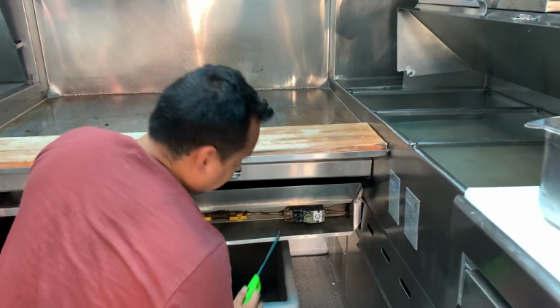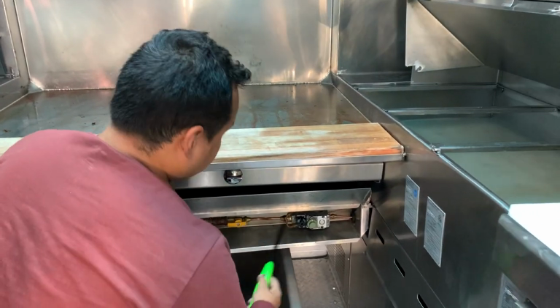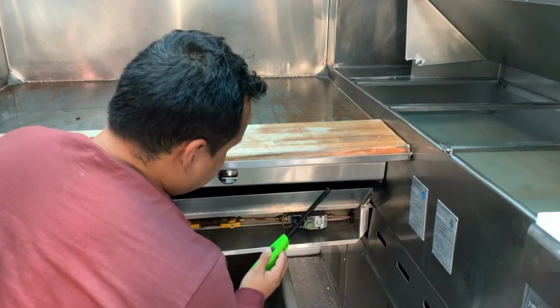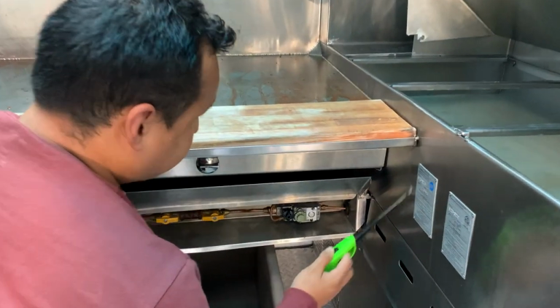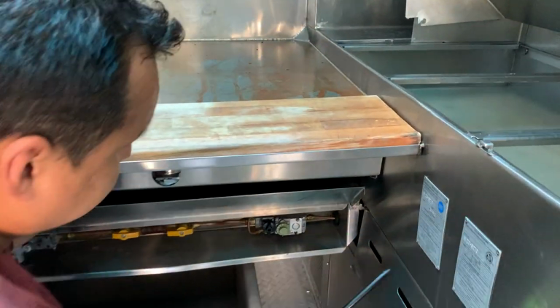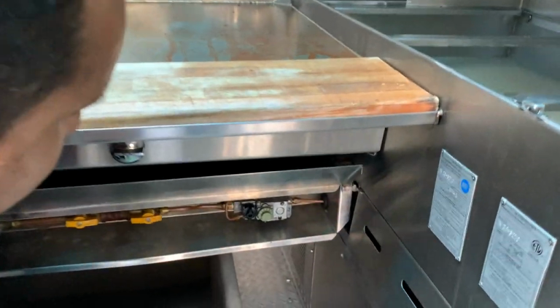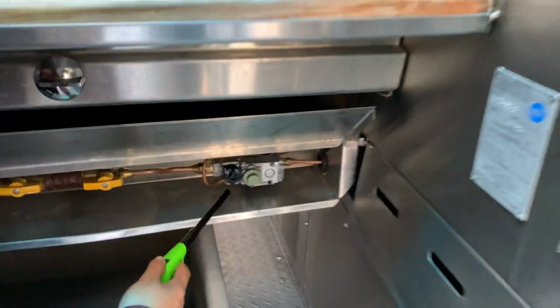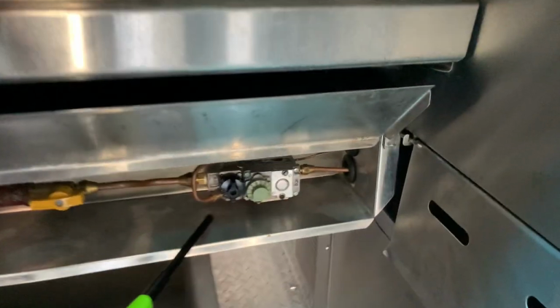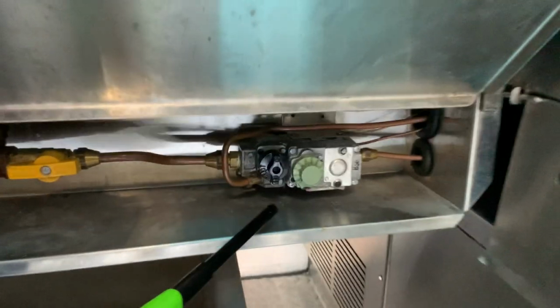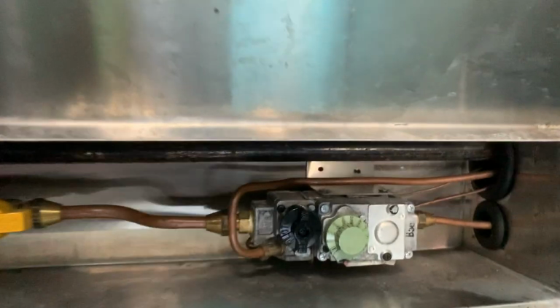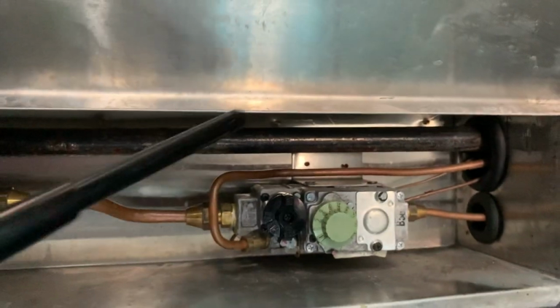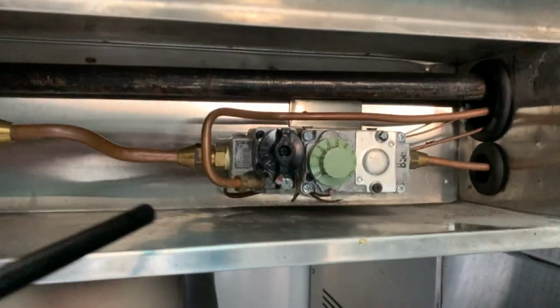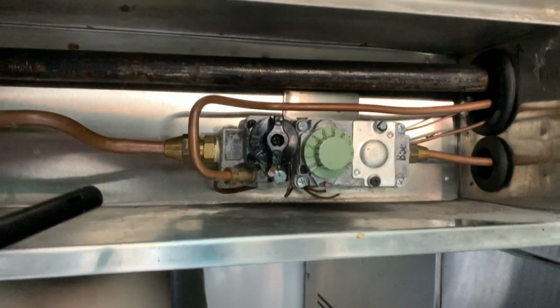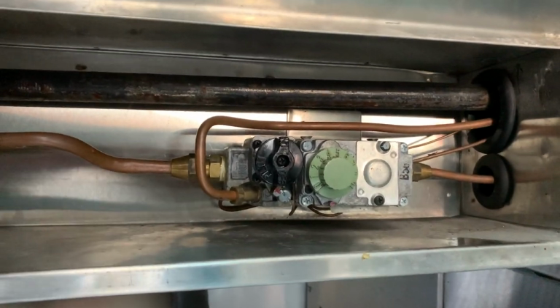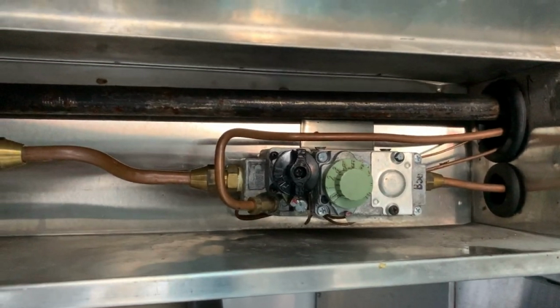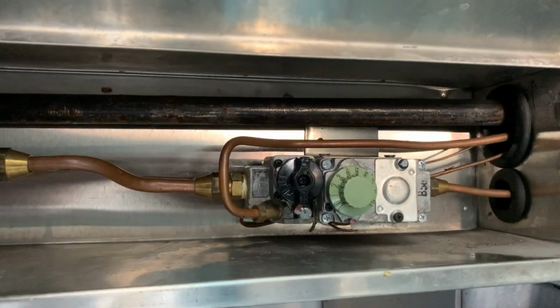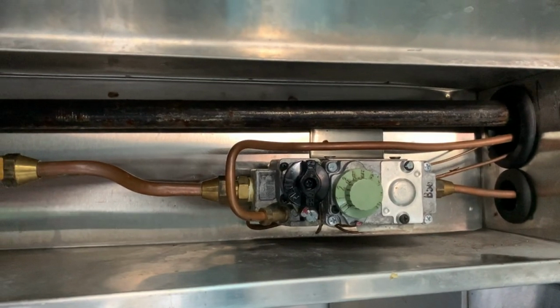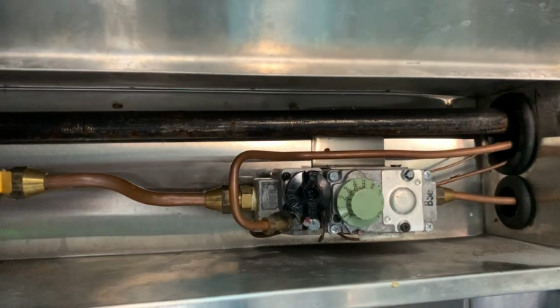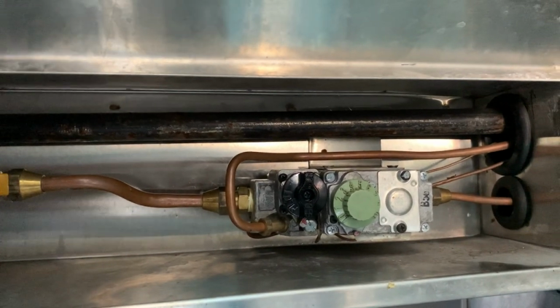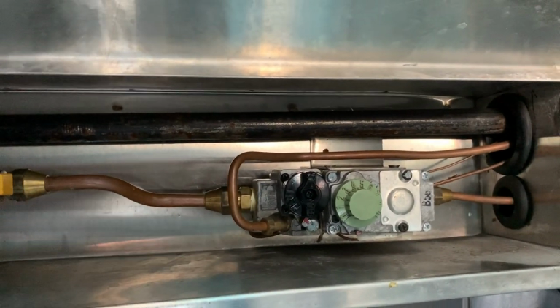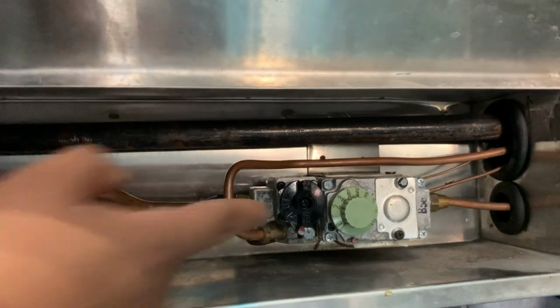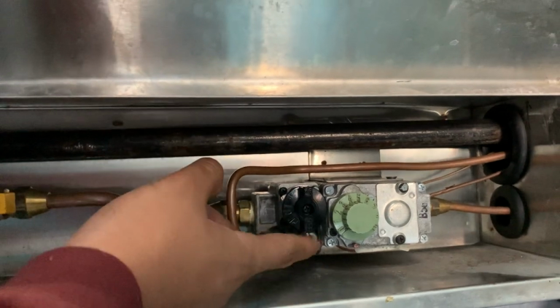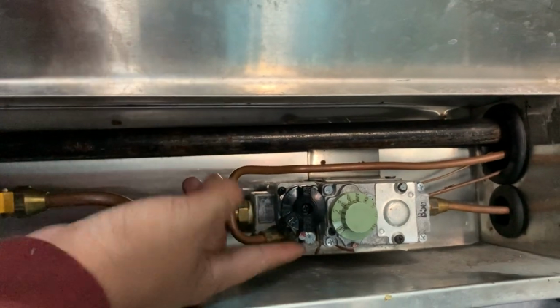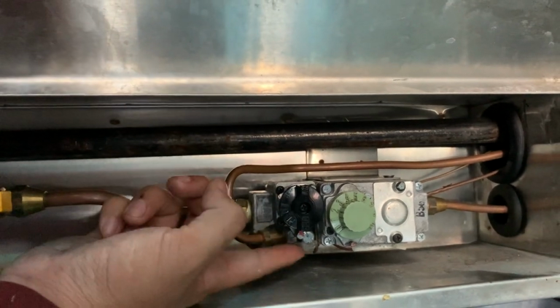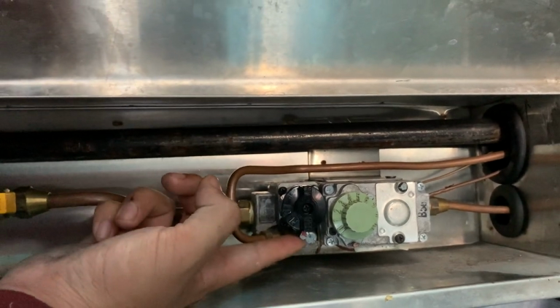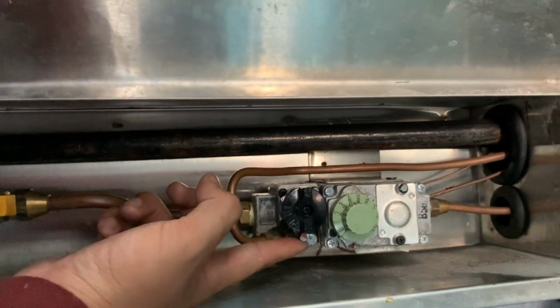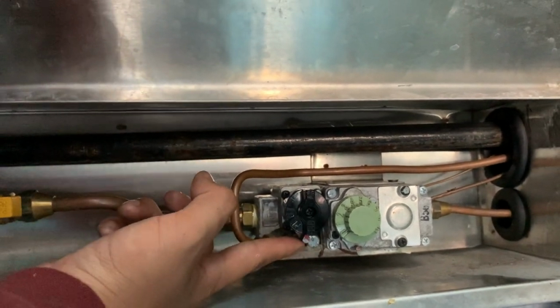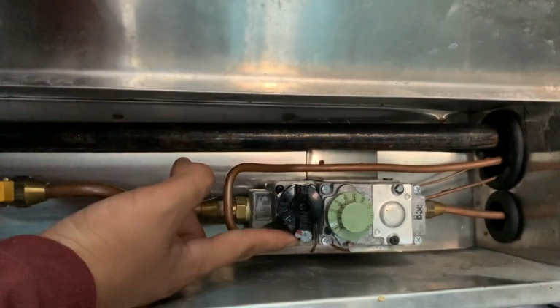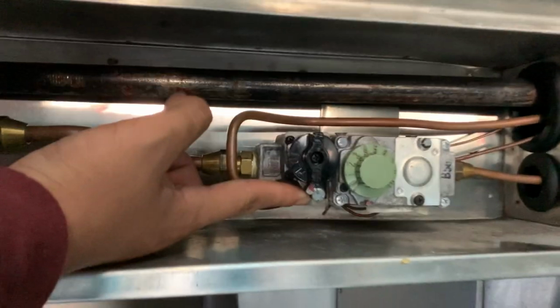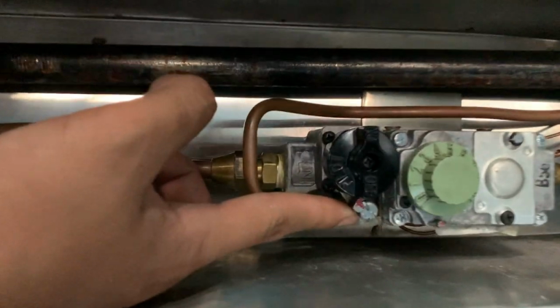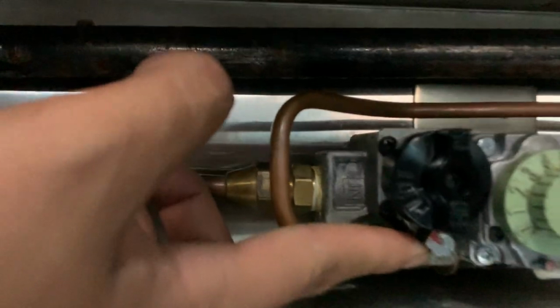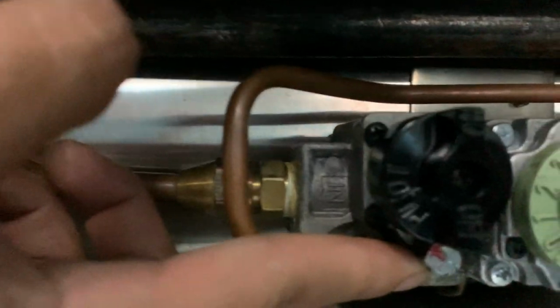Alright, so in regards to the steam table, these are the controls. It's exactly the same process for the grill table, fryer, and the warming oven. This black button right here, along with the silver dot right here, tells you where exactly you're at in terms of the pilot position.